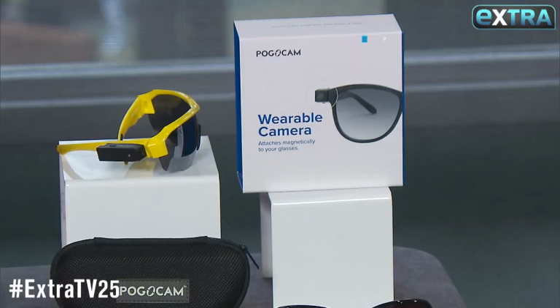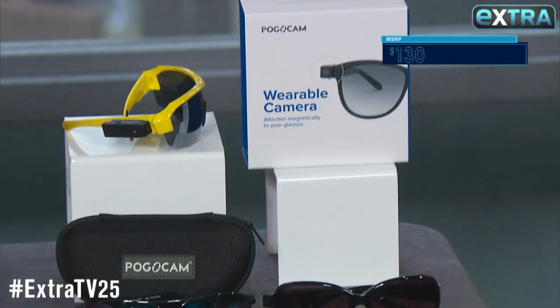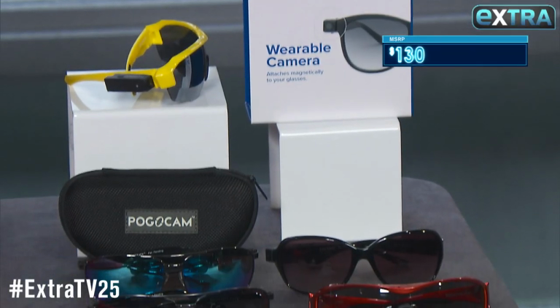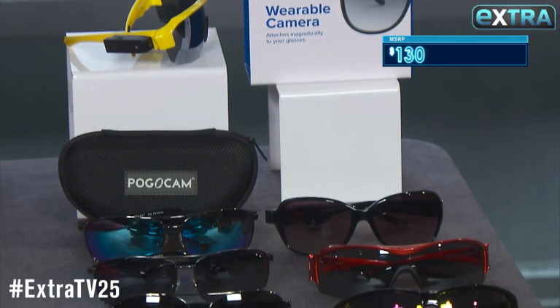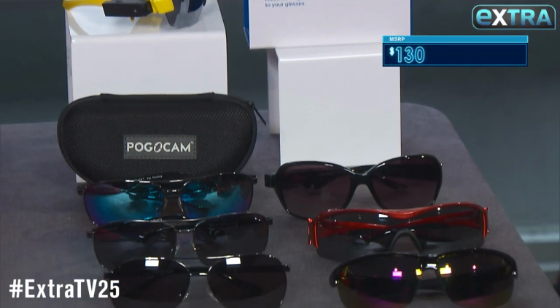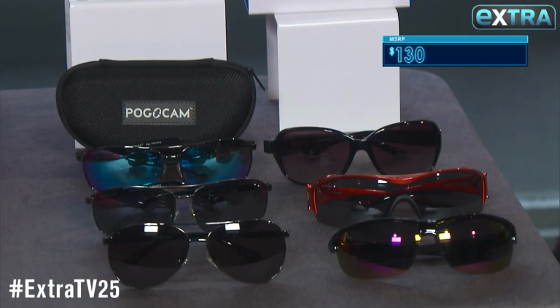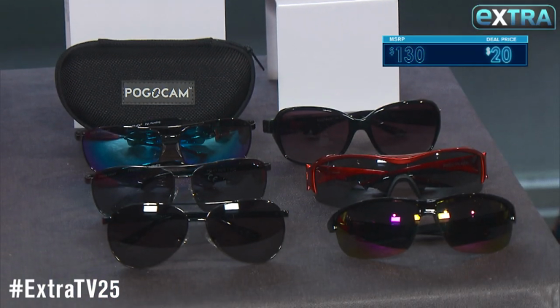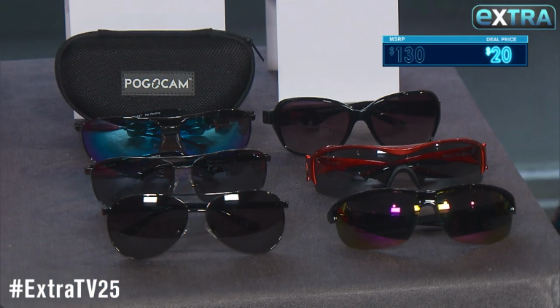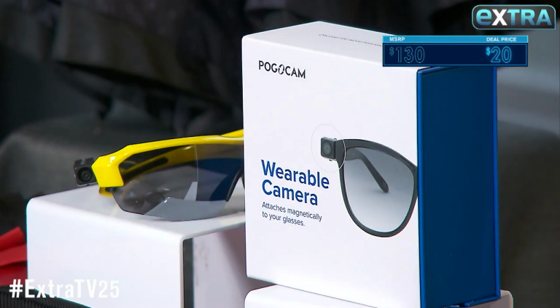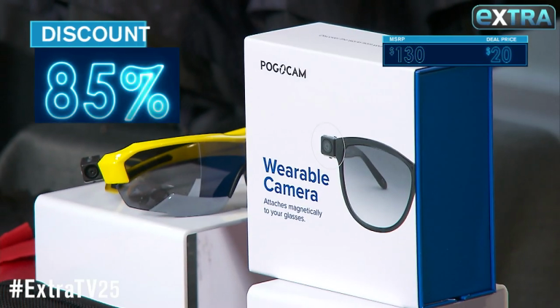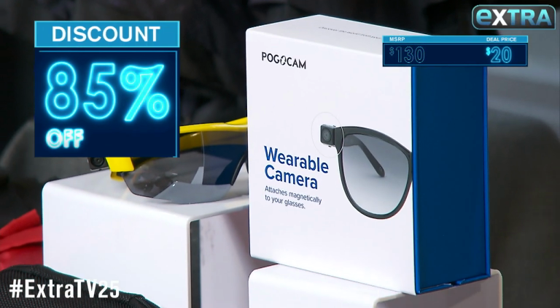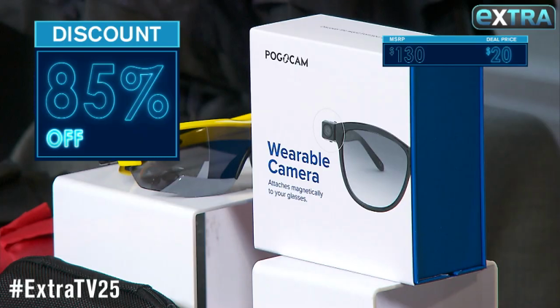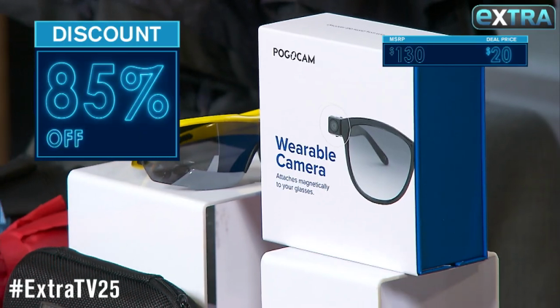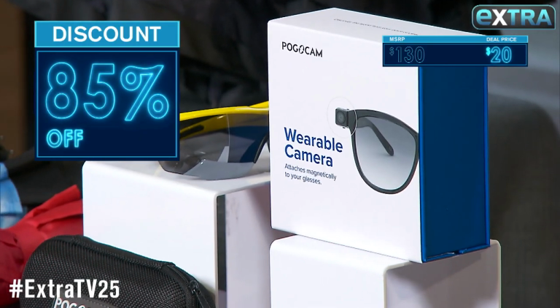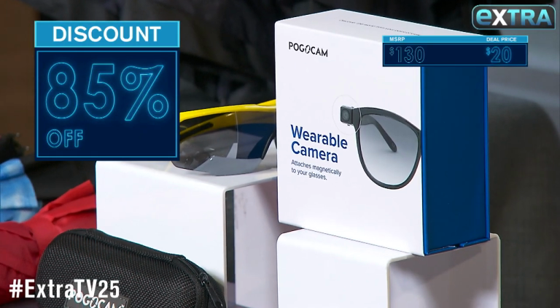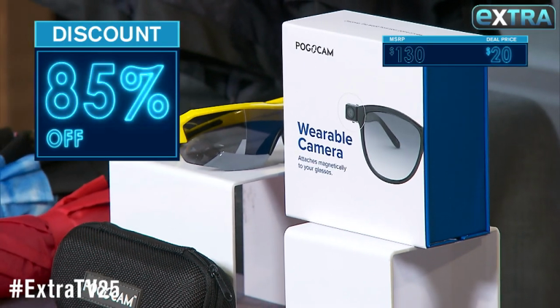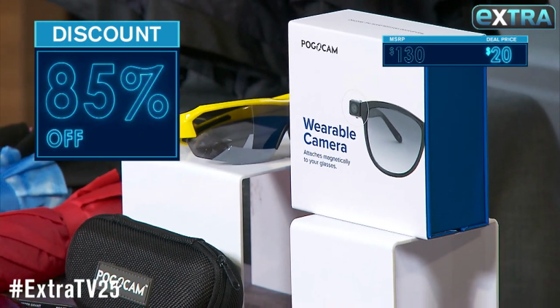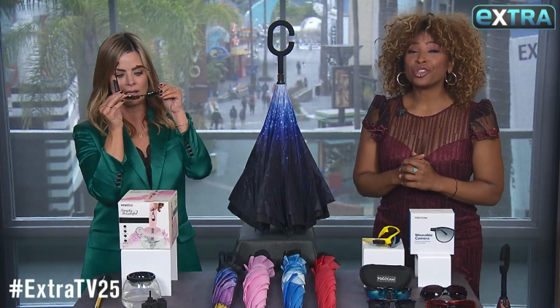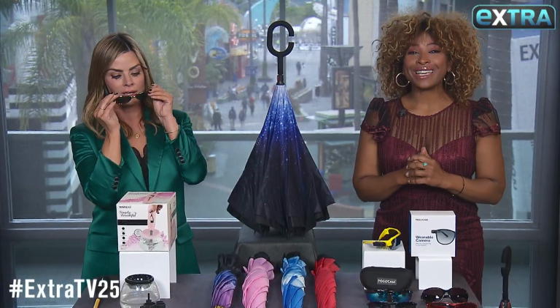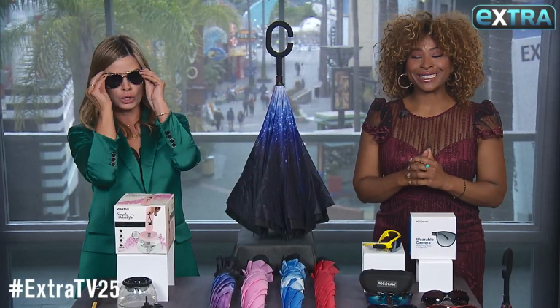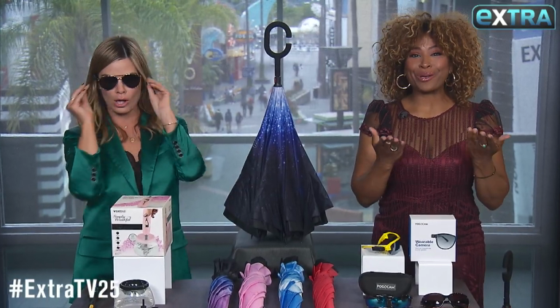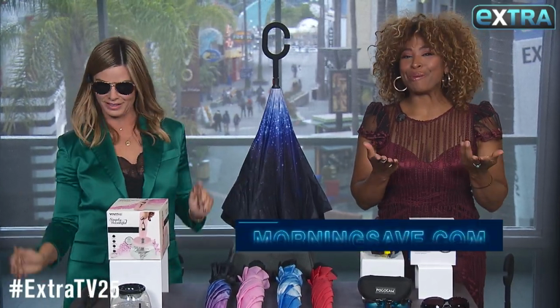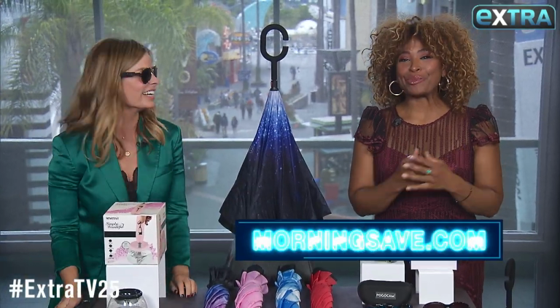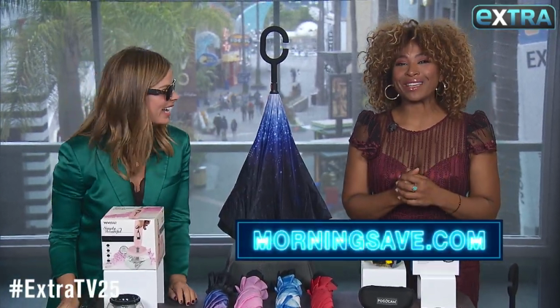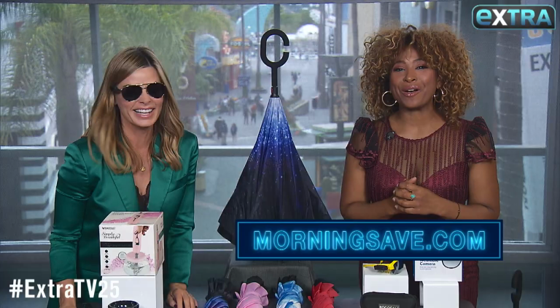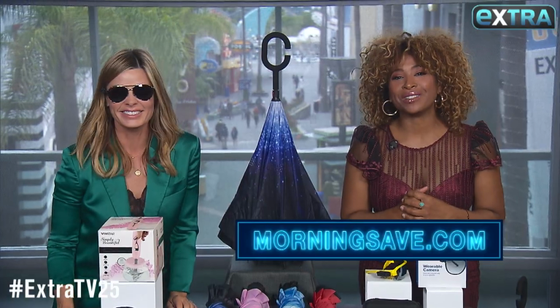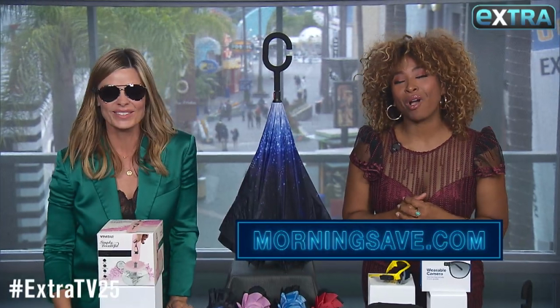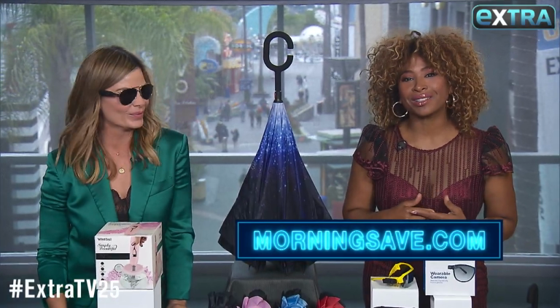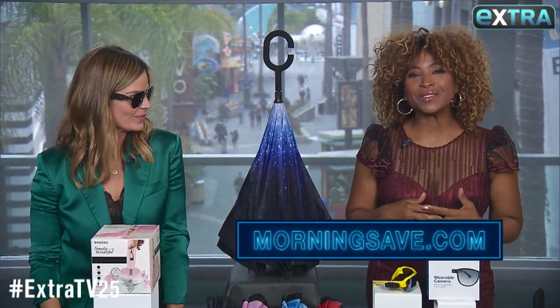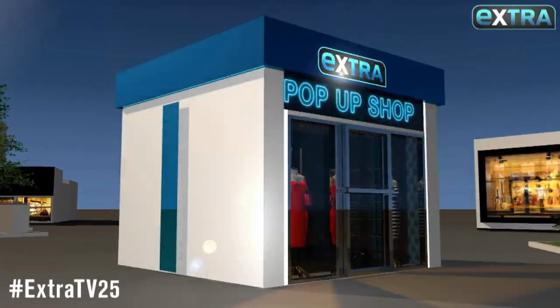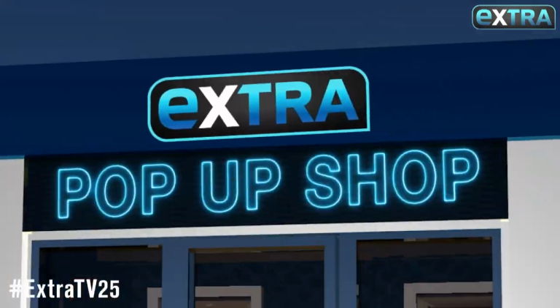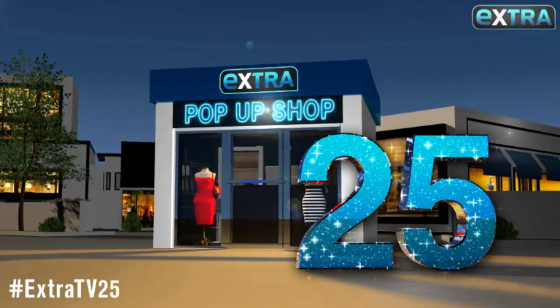Now the set is up to $130, but for Extraversary it's only 20 bucks — that's 85% off. Remember to go to MorningSave.com for these and some online exclusives in the Extra pop-up shop.